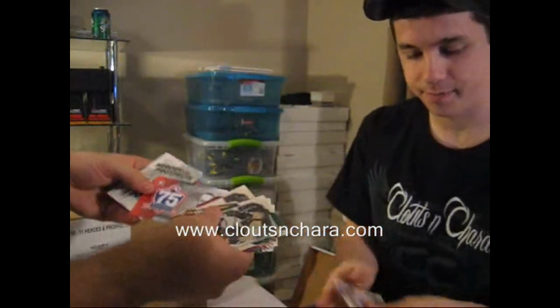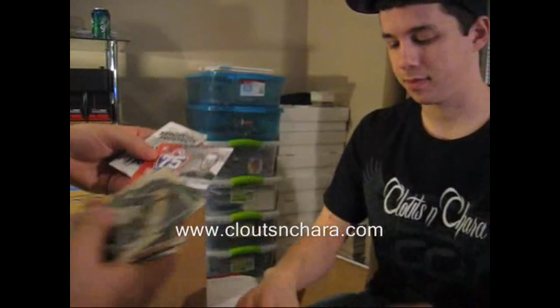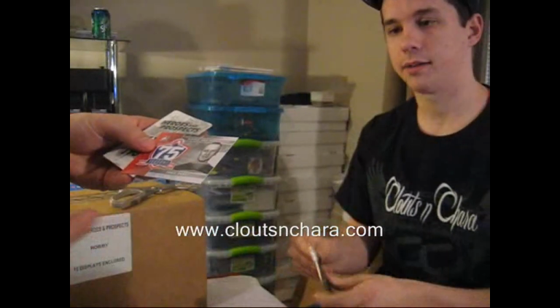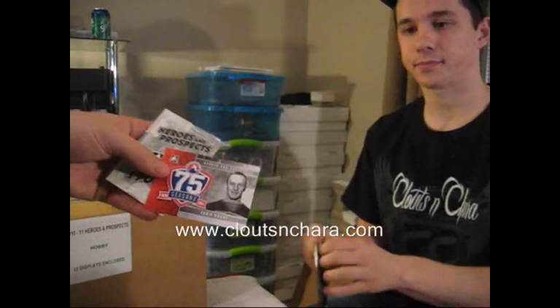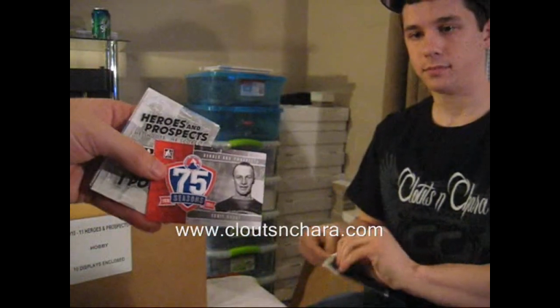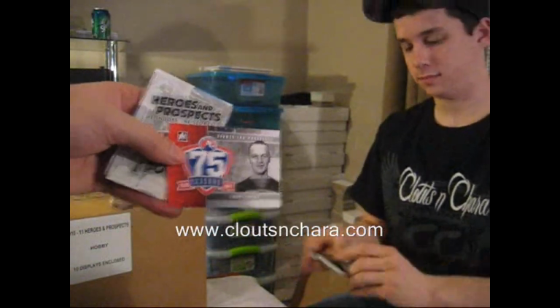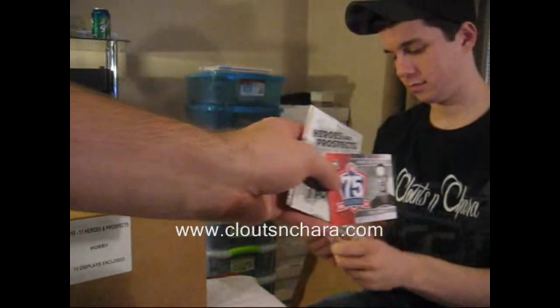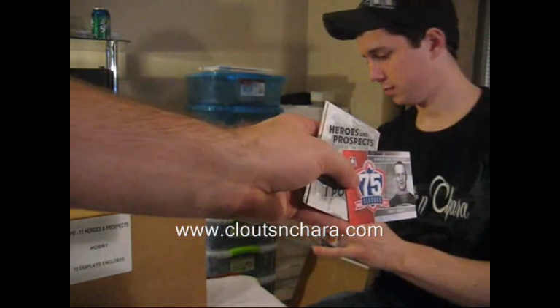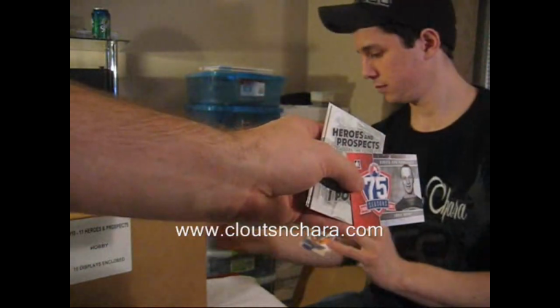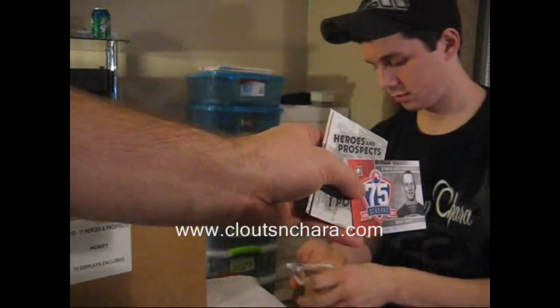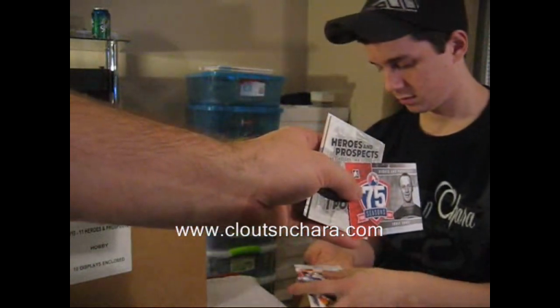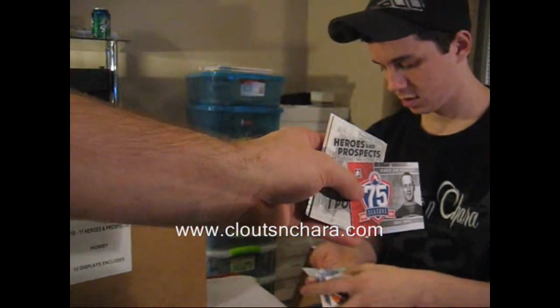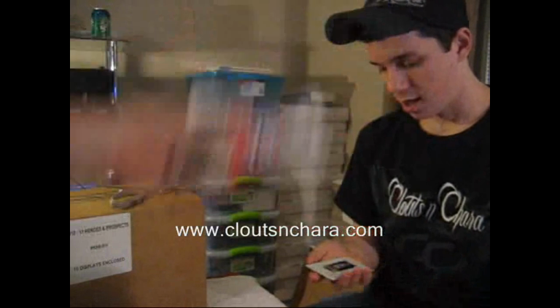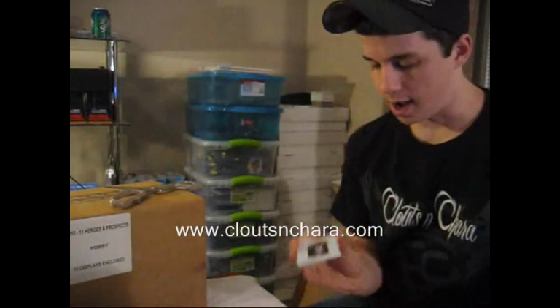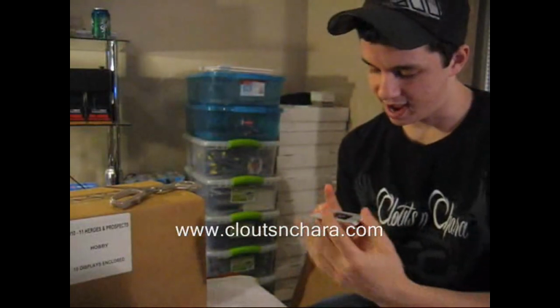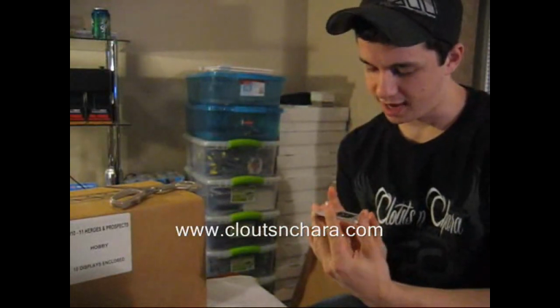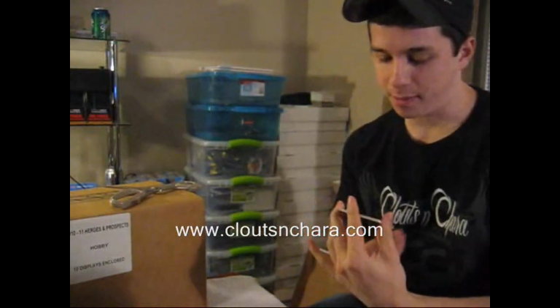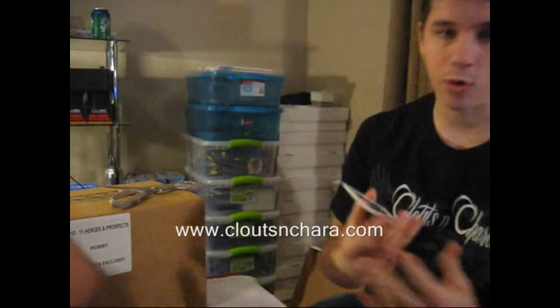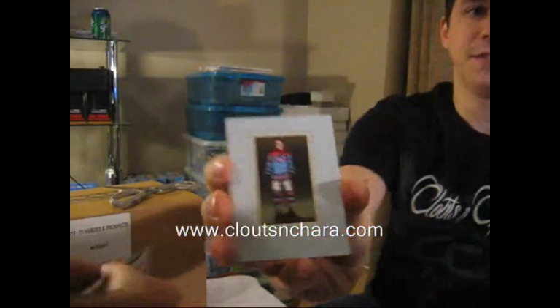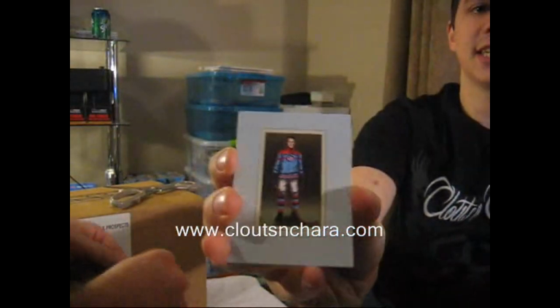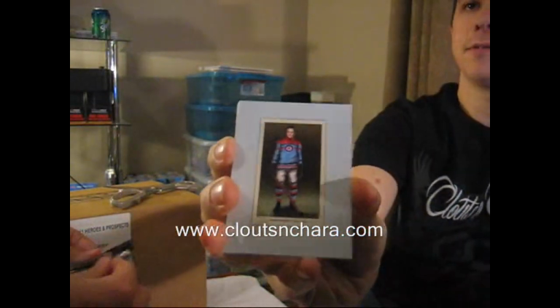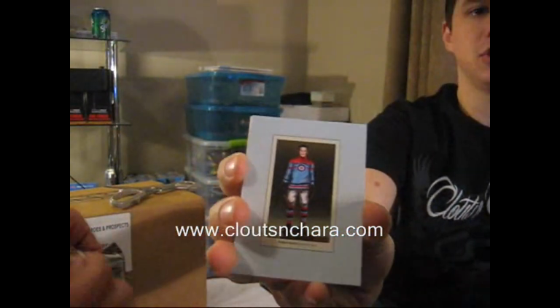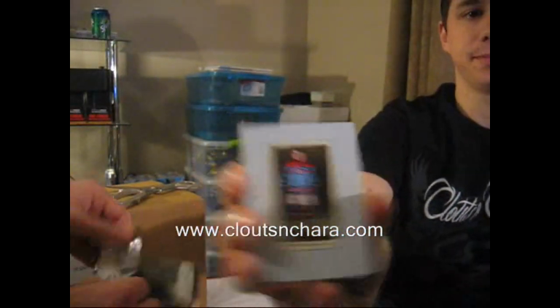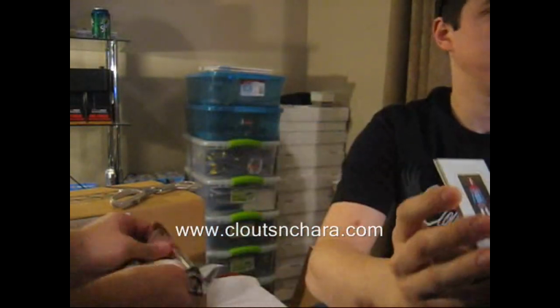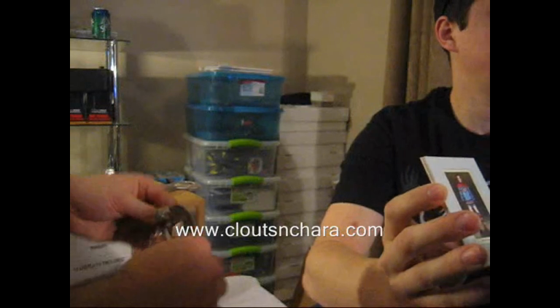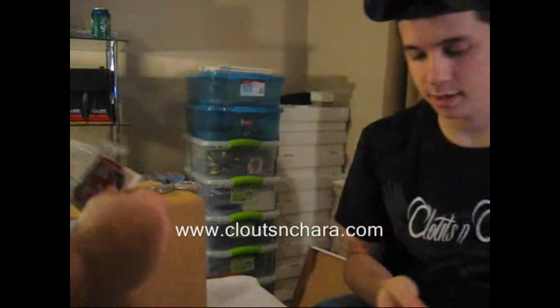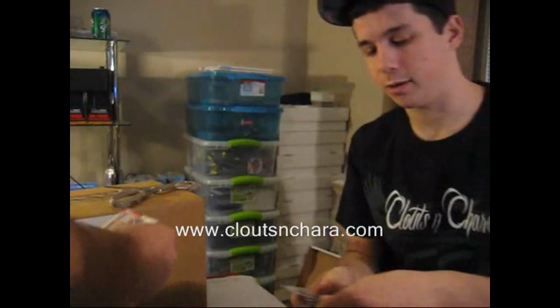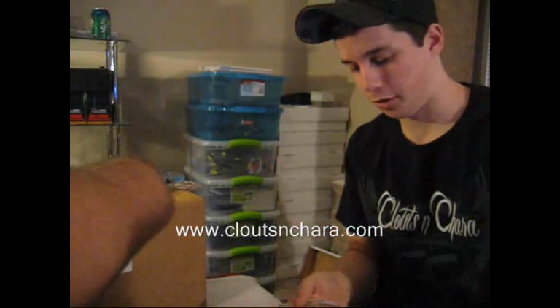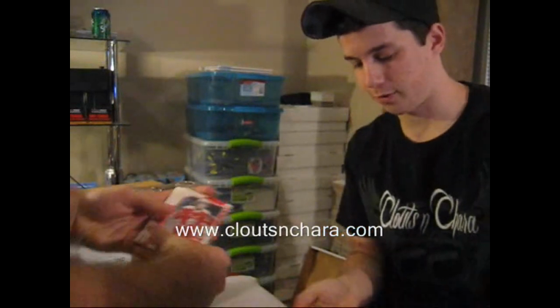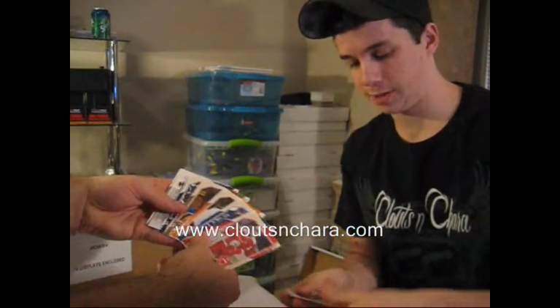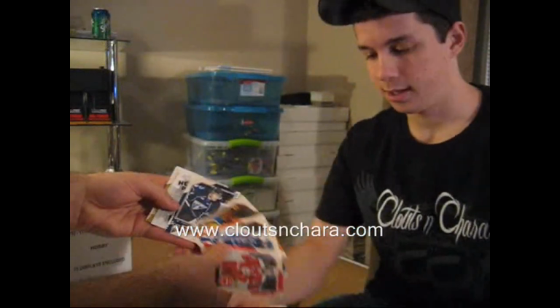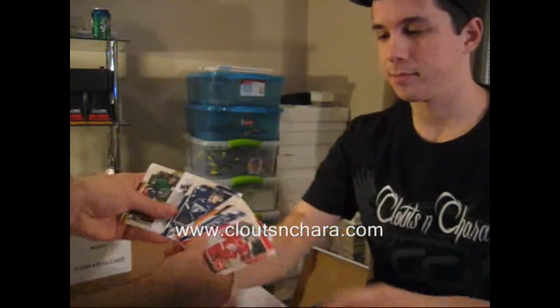I got an Eddie Shore 75 Seasons card. I have a Bobby Bowers C-56. Bobby Bowers — wow, Kitchener theme in this box.